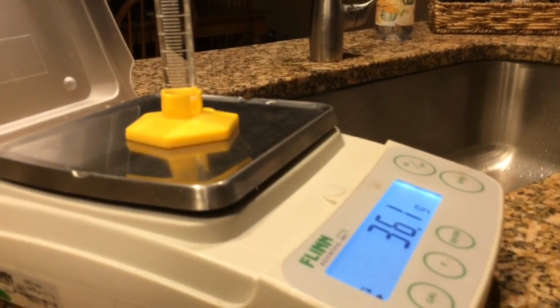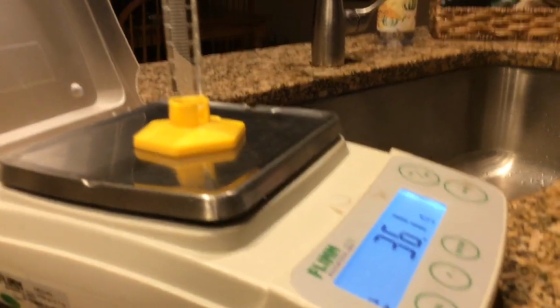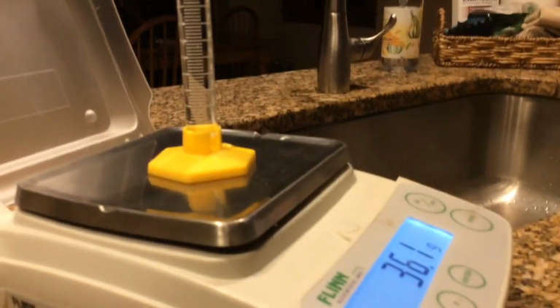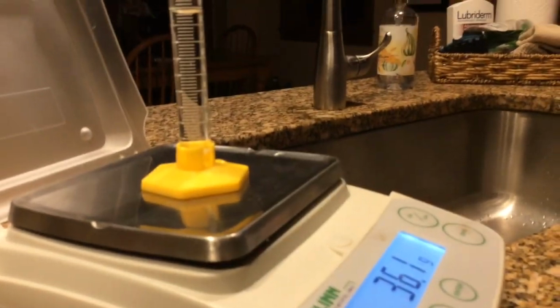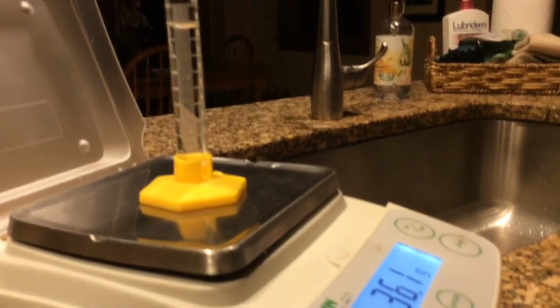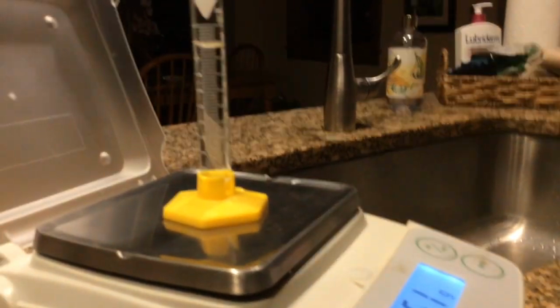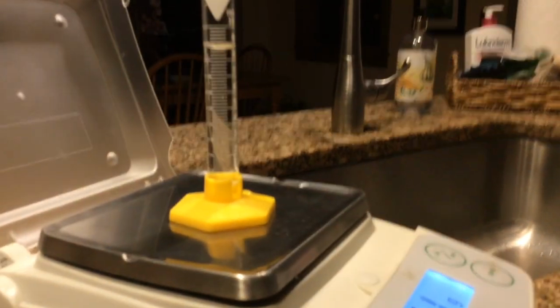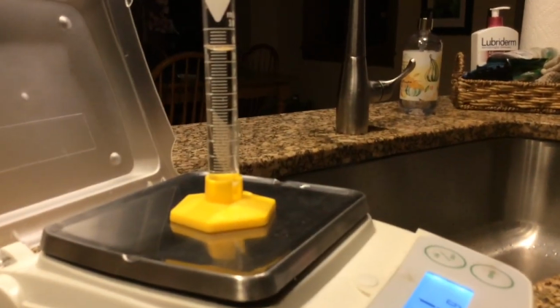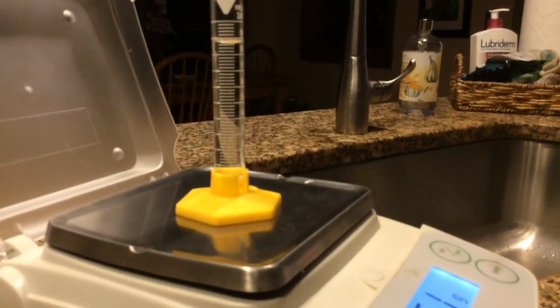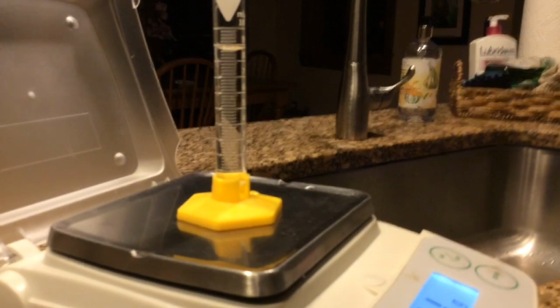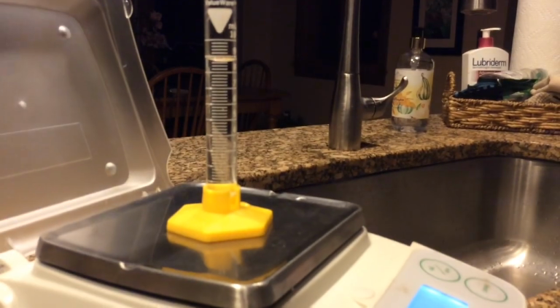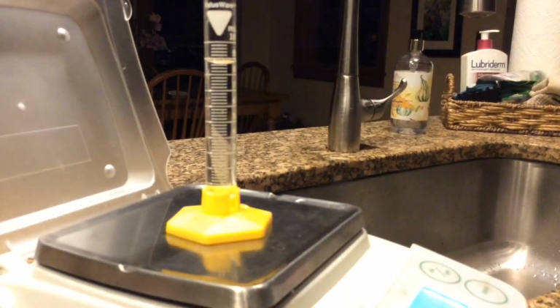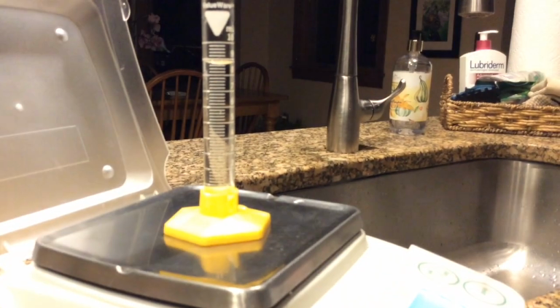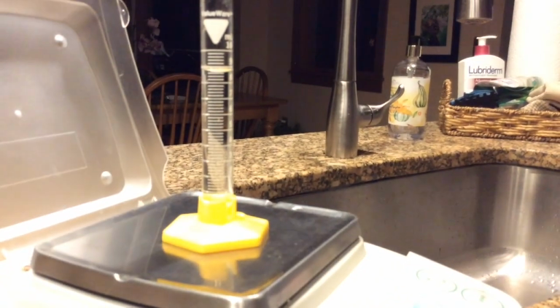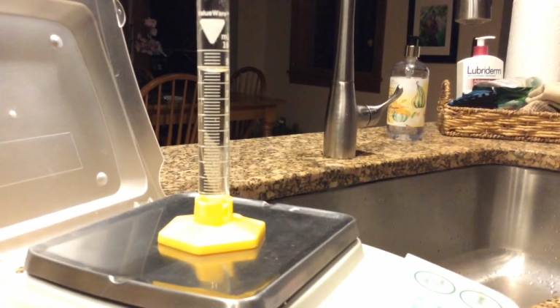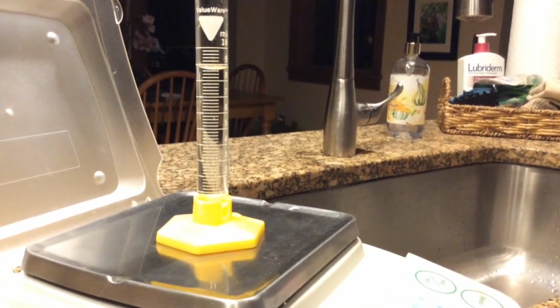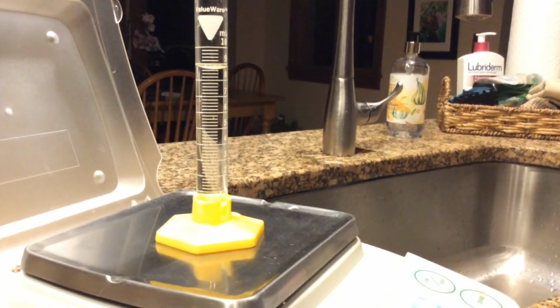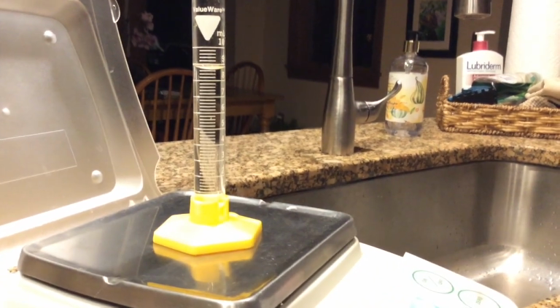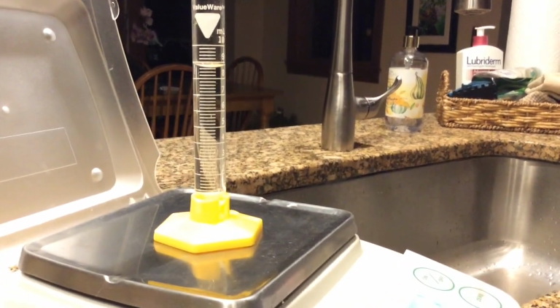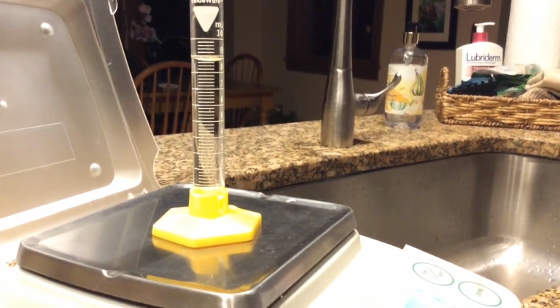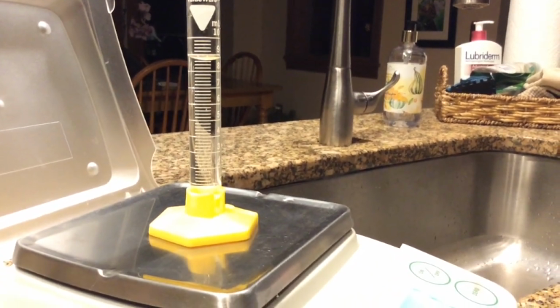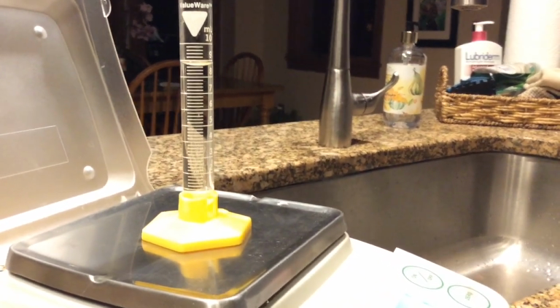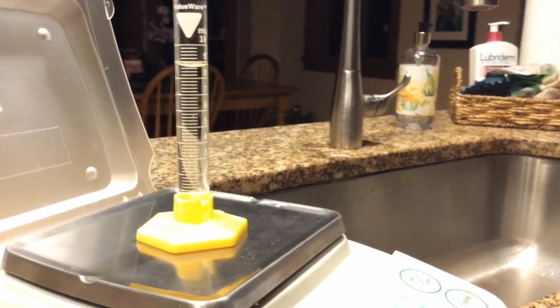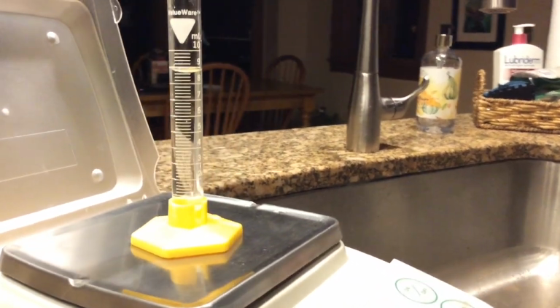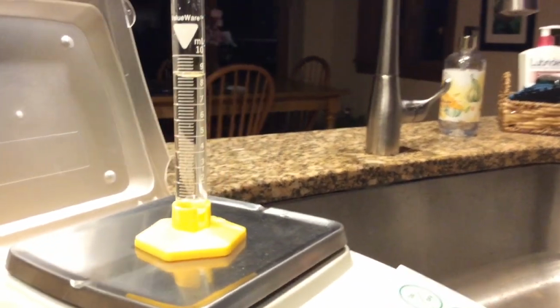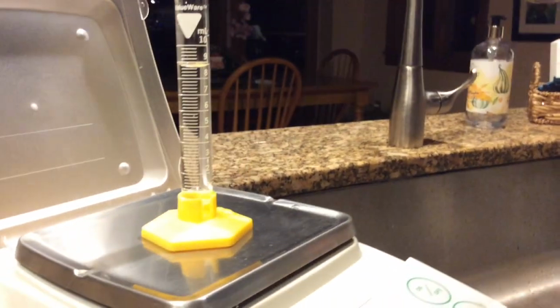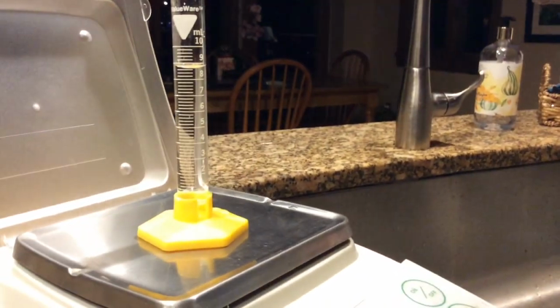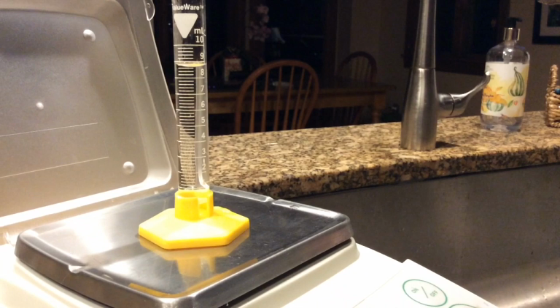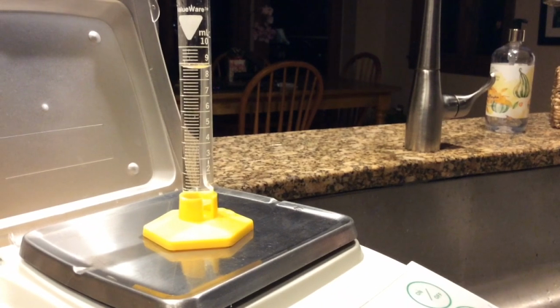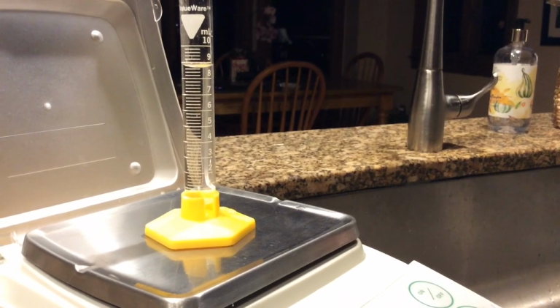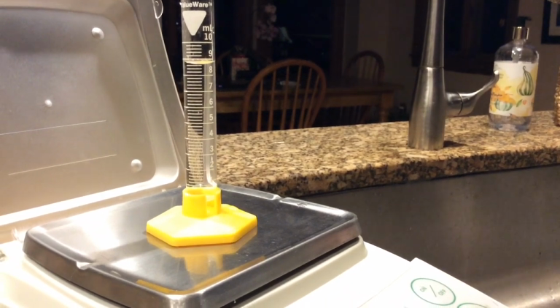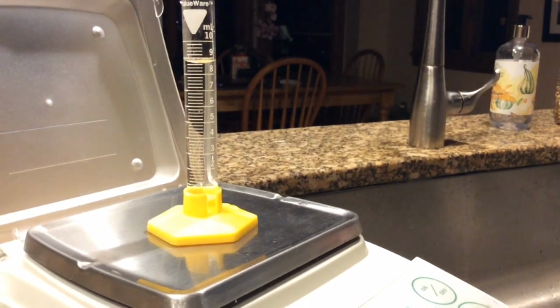Looking at the balance, you can see the mass in grams. So record your data — you can pause the video as needed to double check your work.